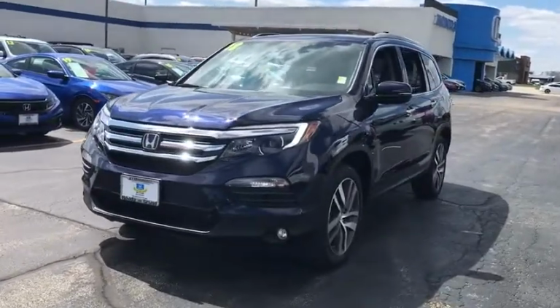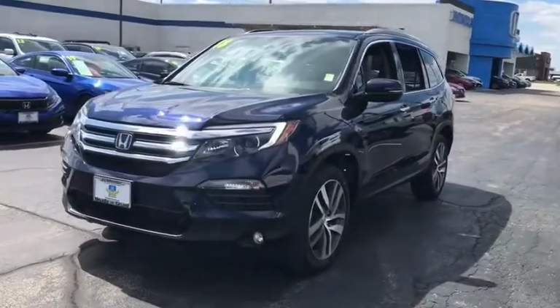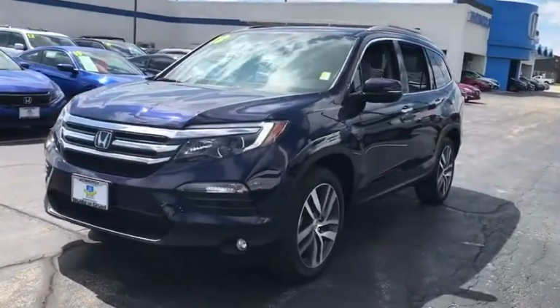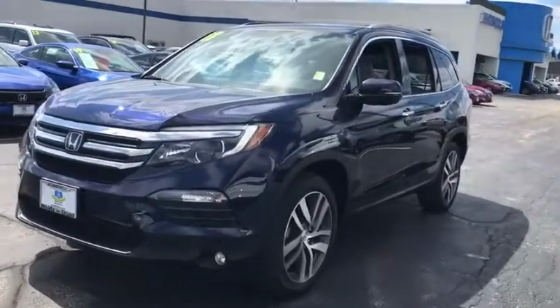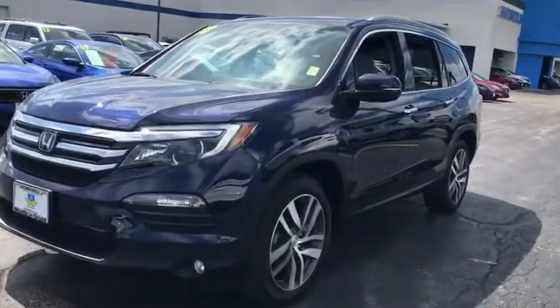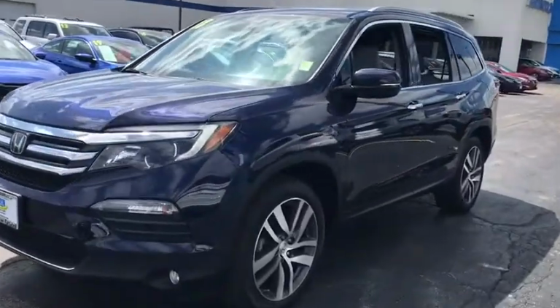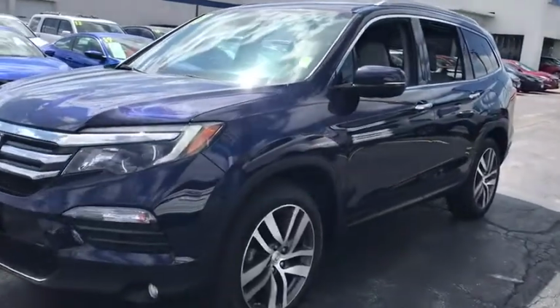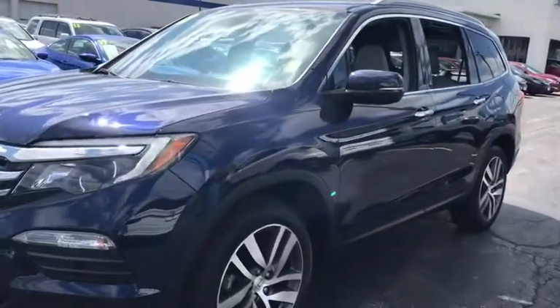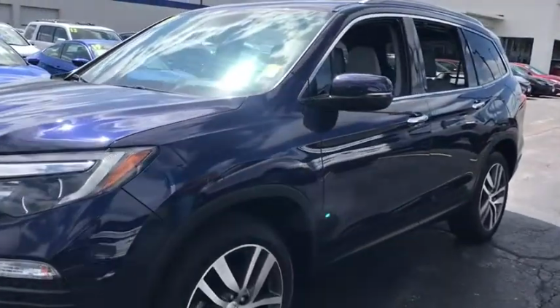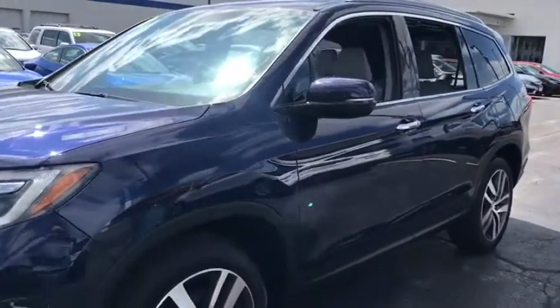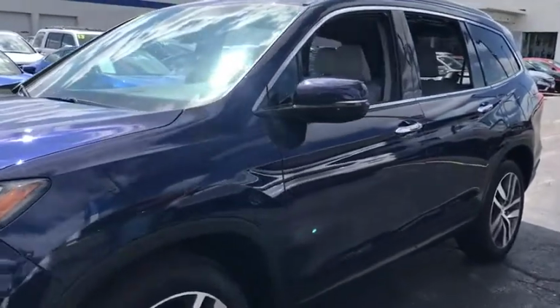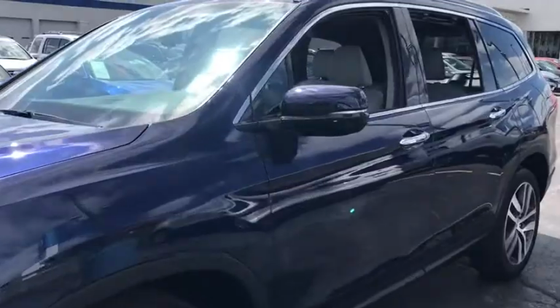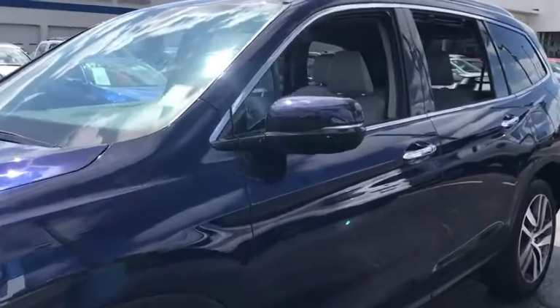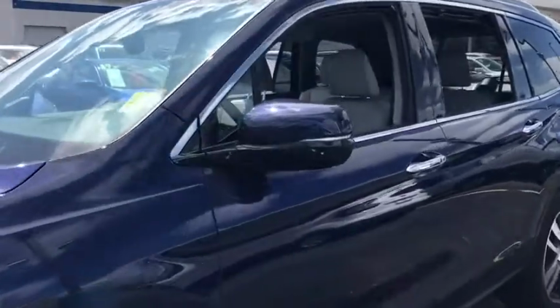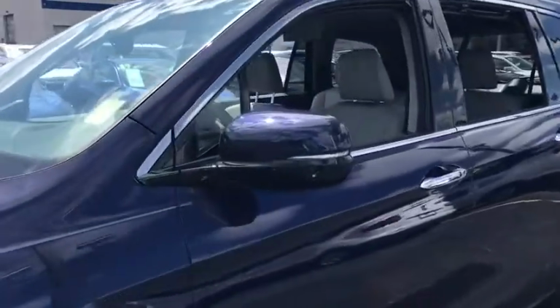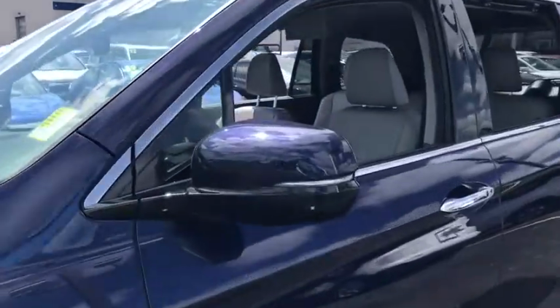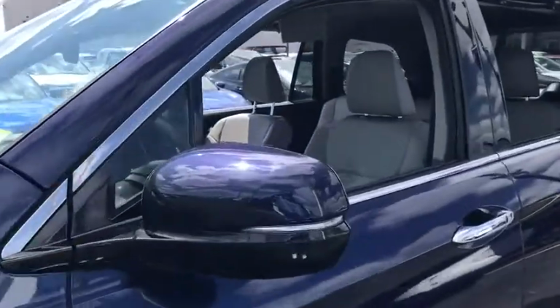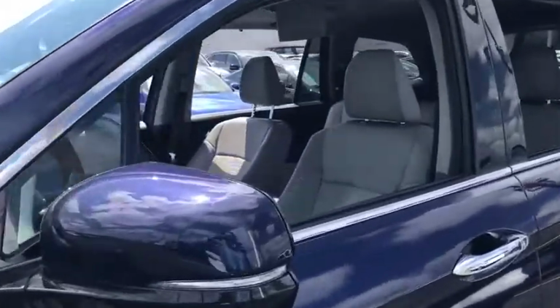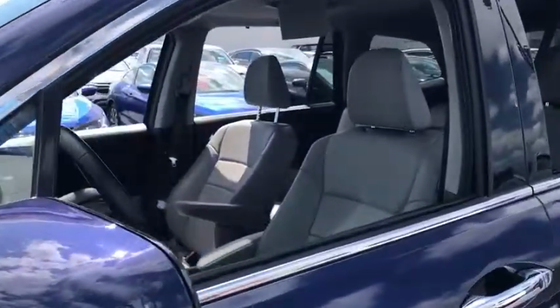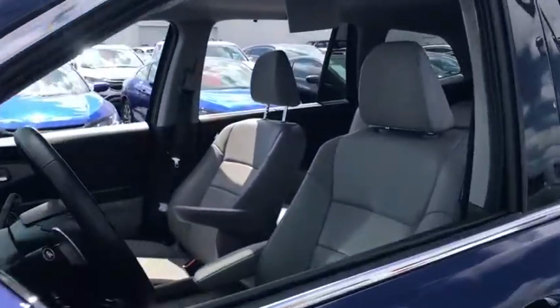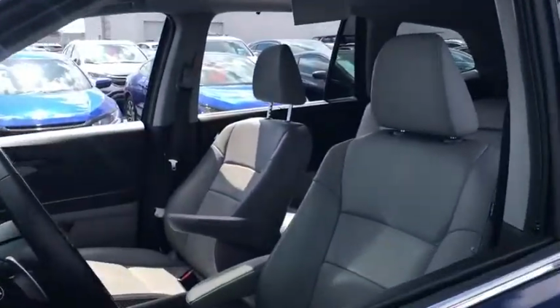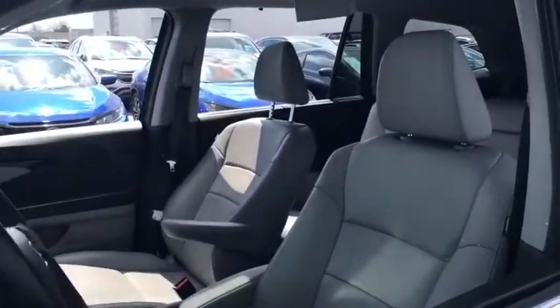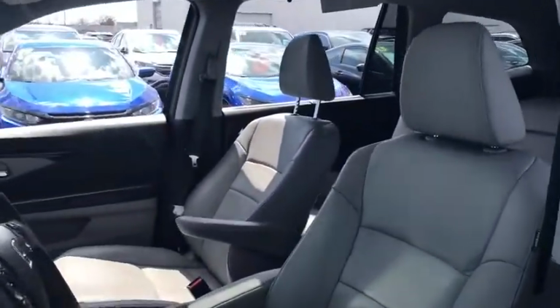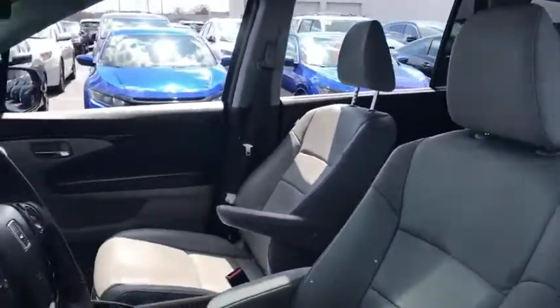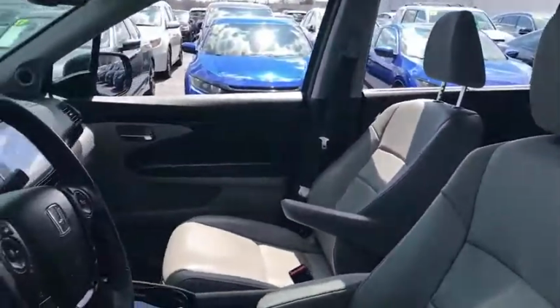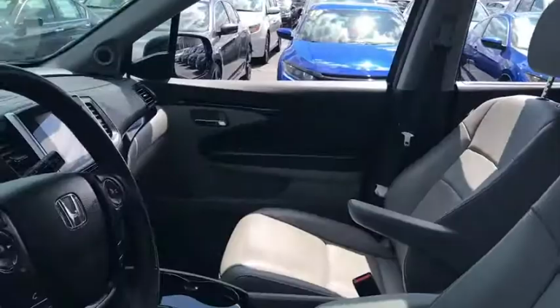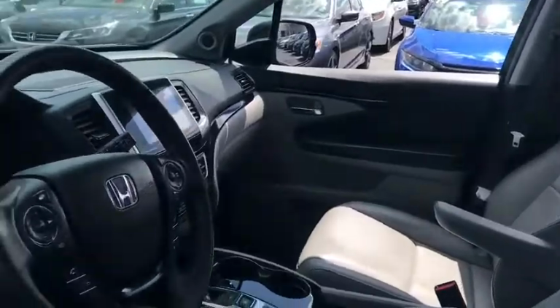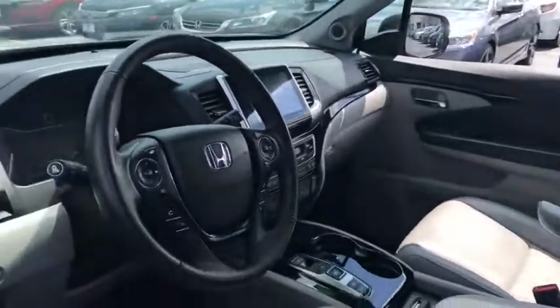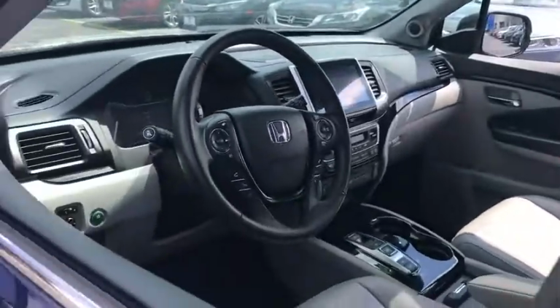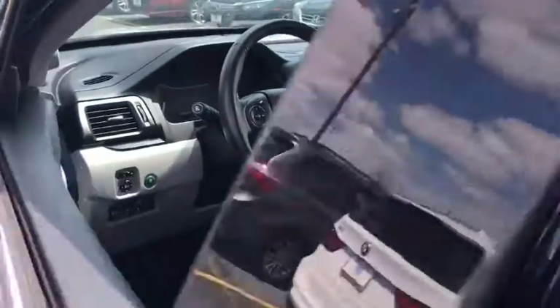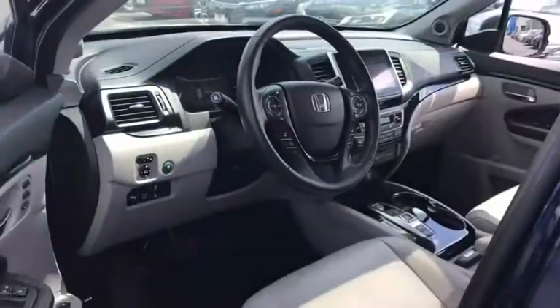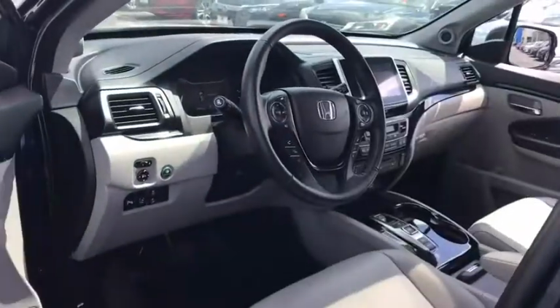This vehicle has less than 15,000 miles. Here are some of this vehicle's great options: backup camera, remote engine start, keyless entry, navigation system, all wheel drive.